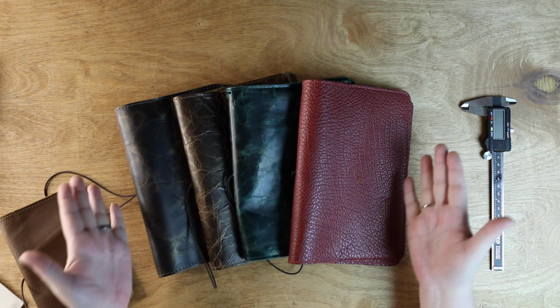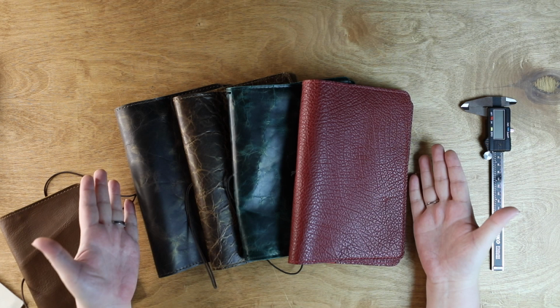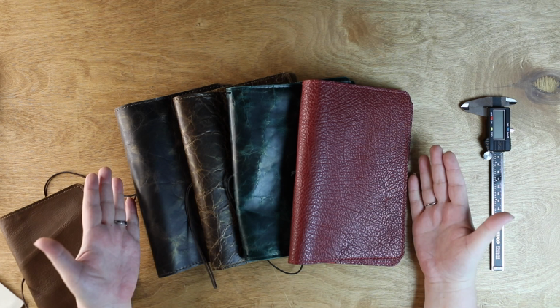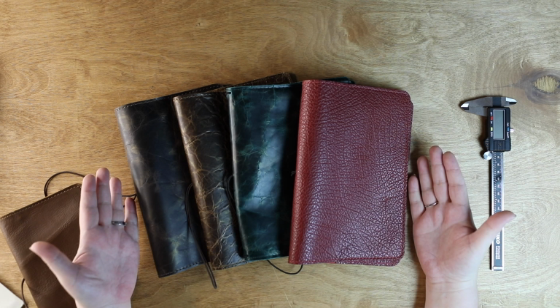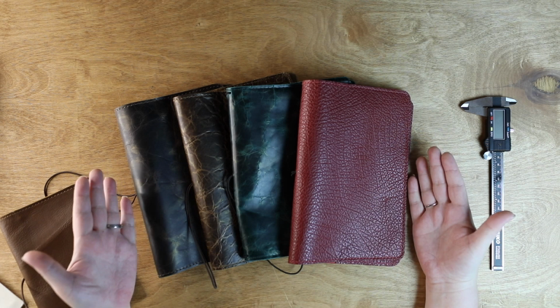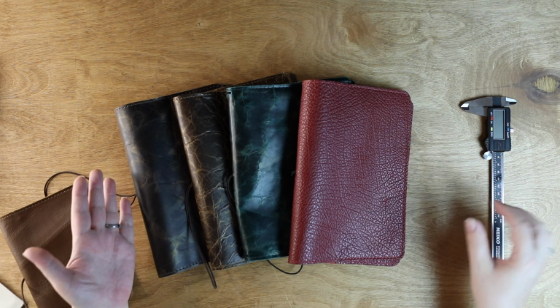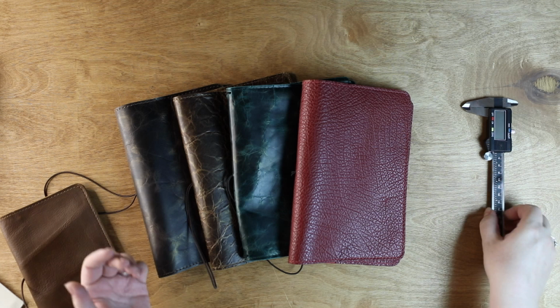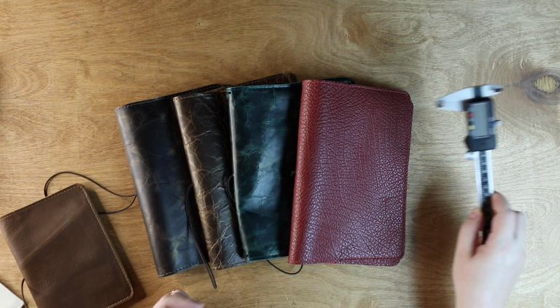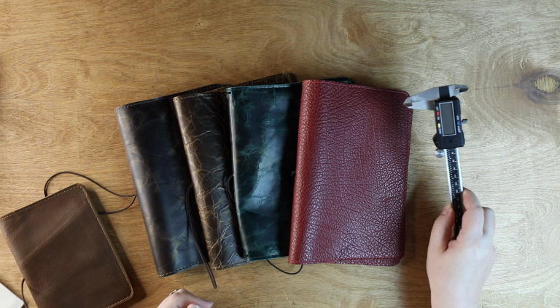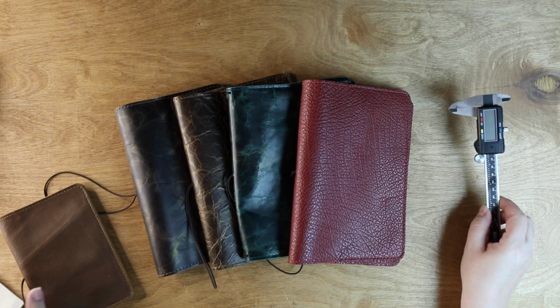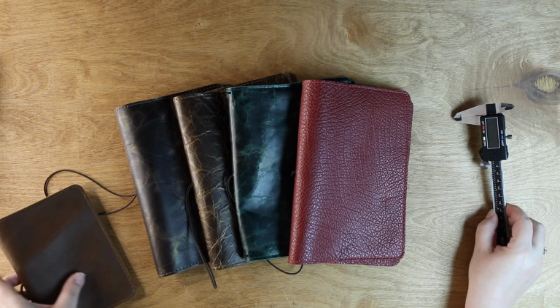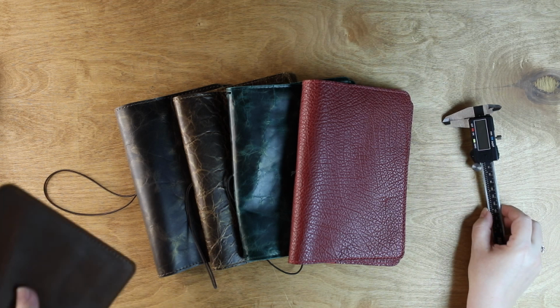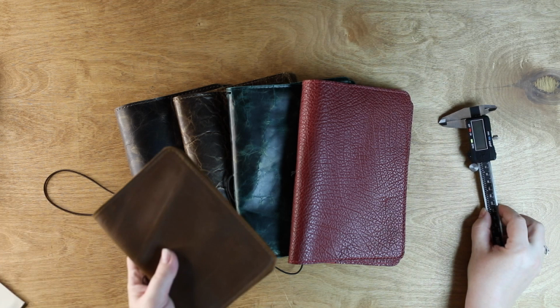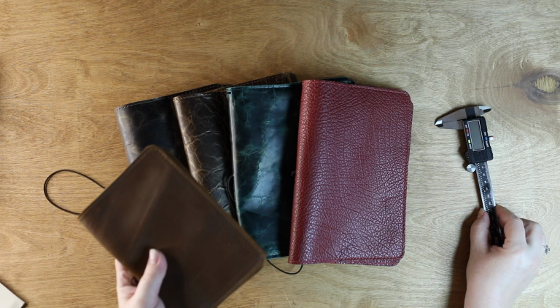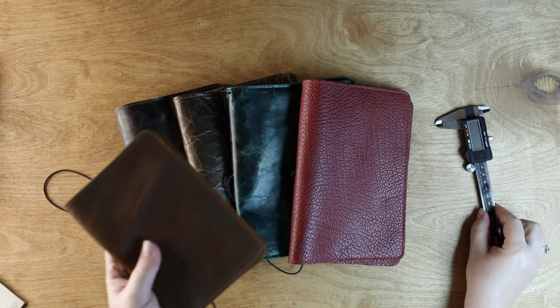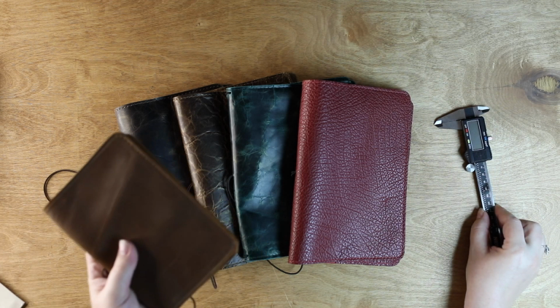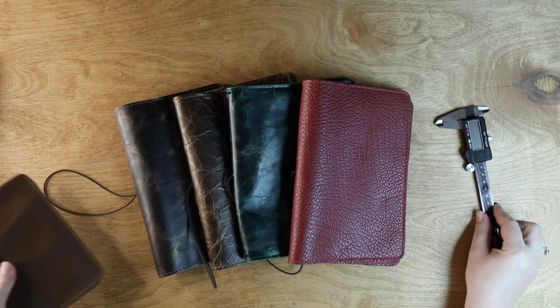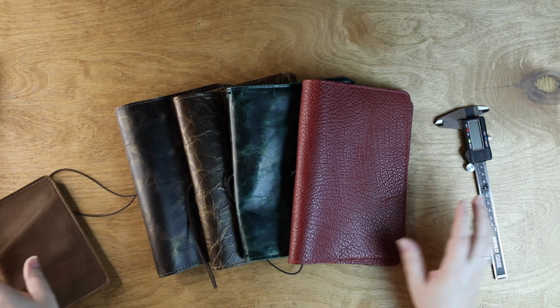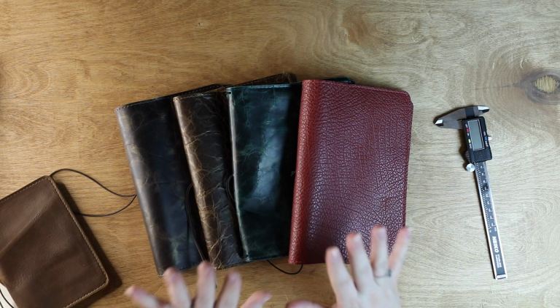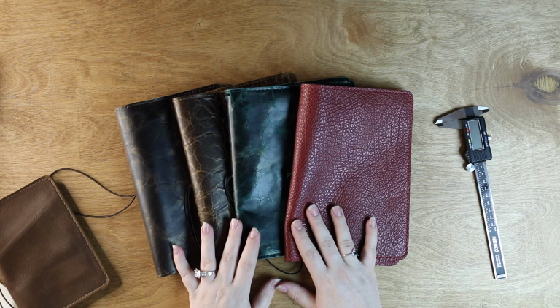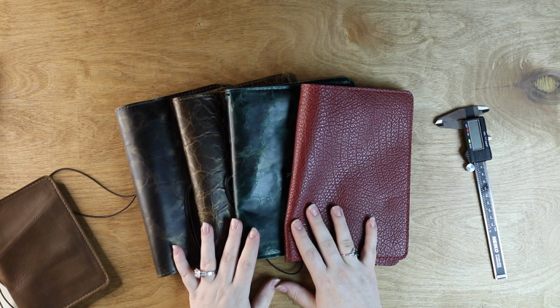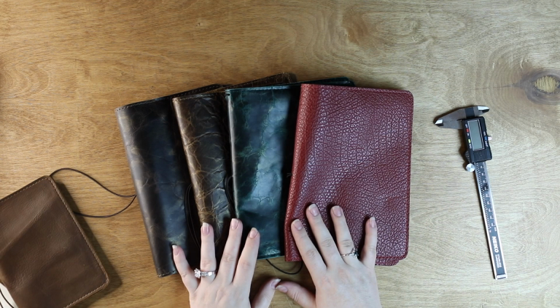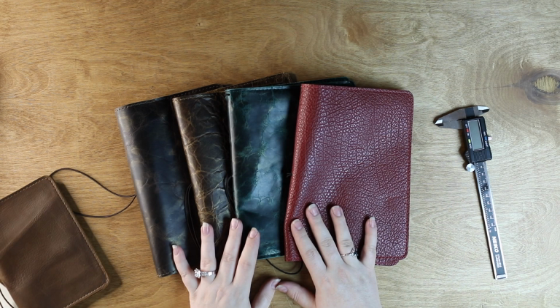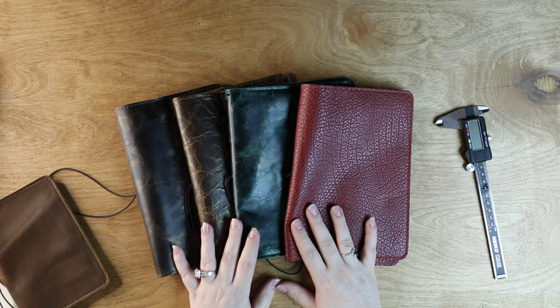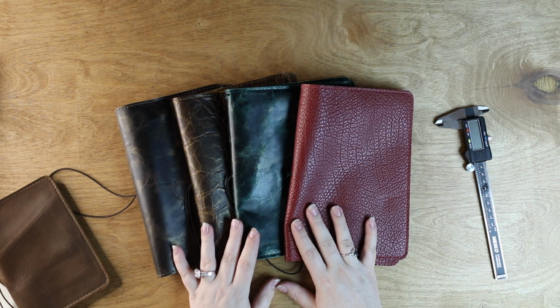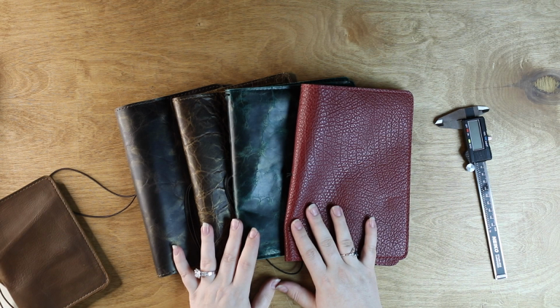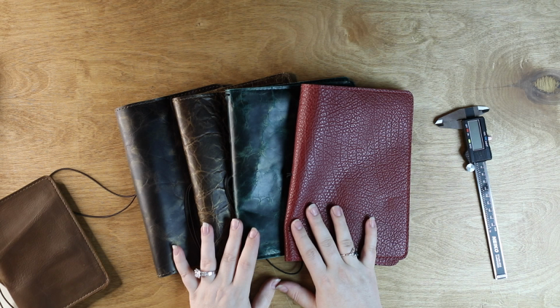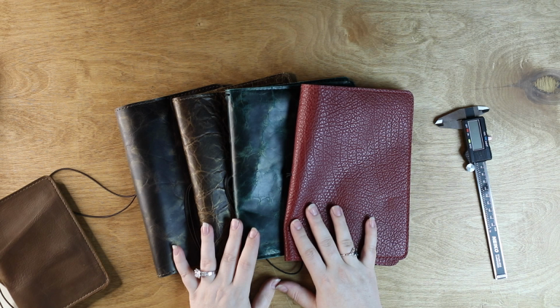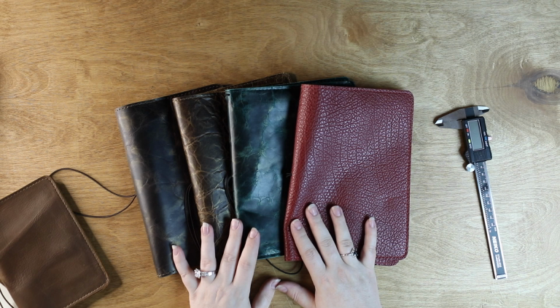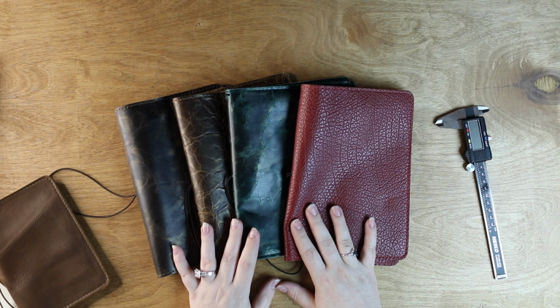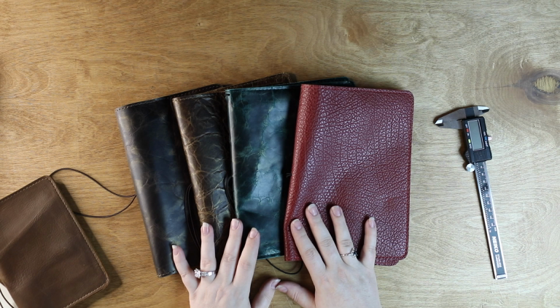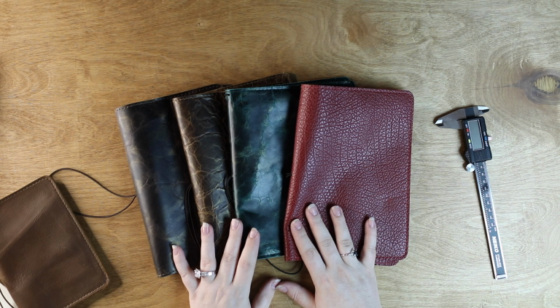It's right here in front of me. We're going to take an in-depth look. I'm going to let you know how thick it is, what it's like compared to a Waypoint, and I'm going to talk about the leather in as much detail as I possibly can. So let's get started.